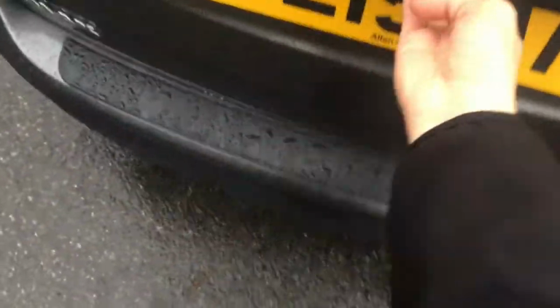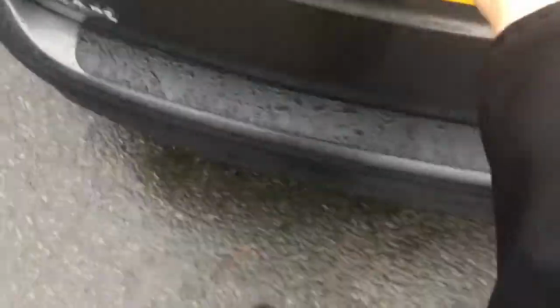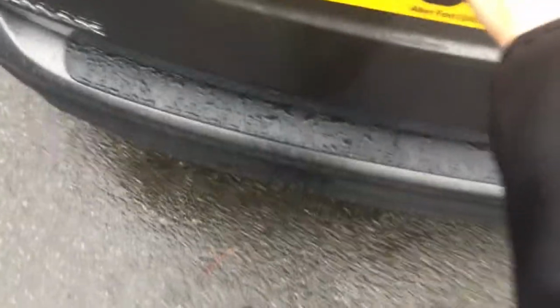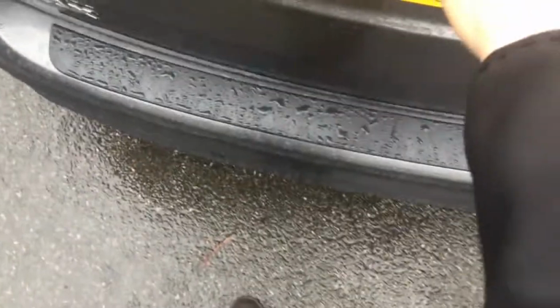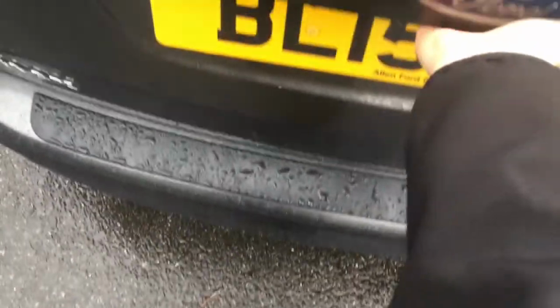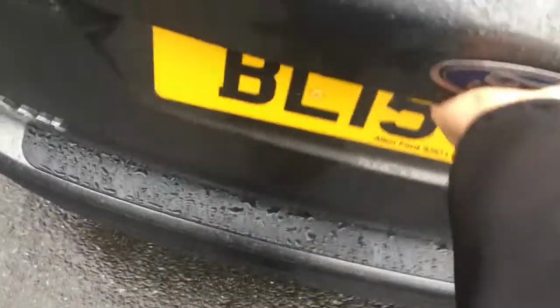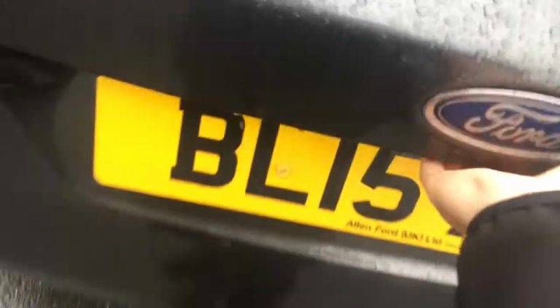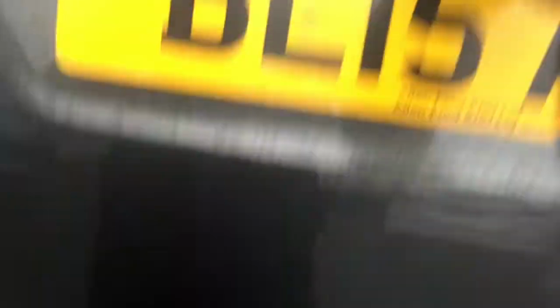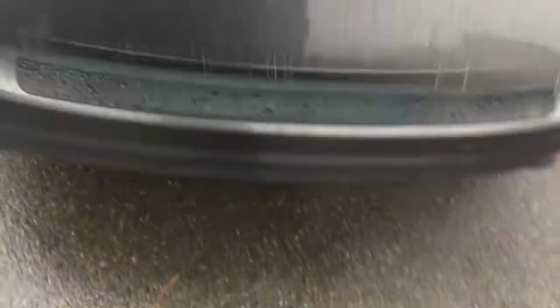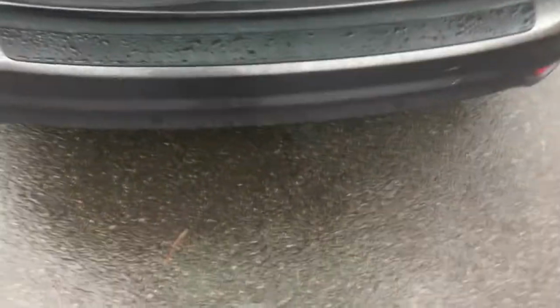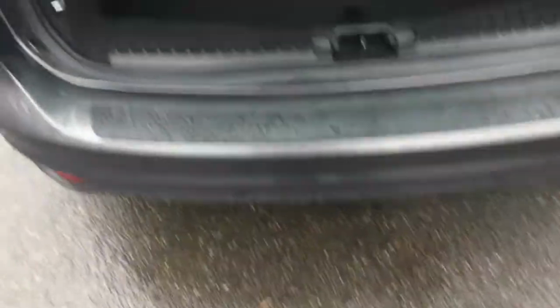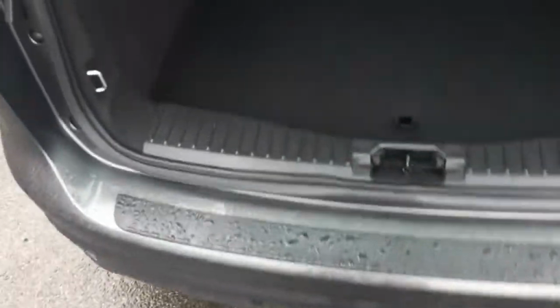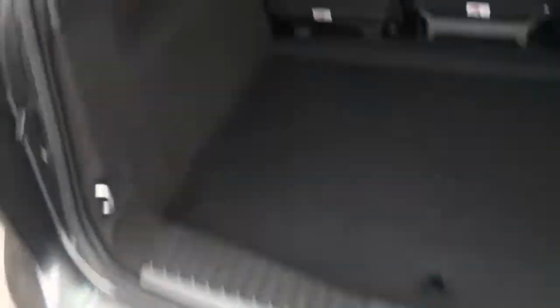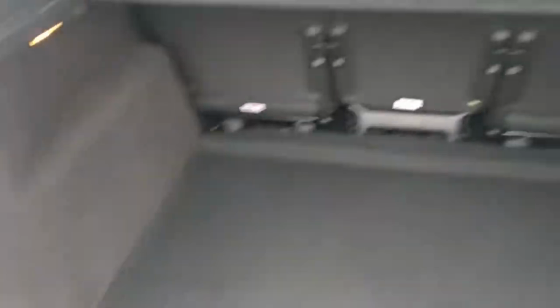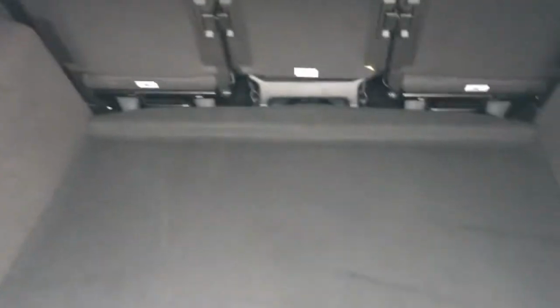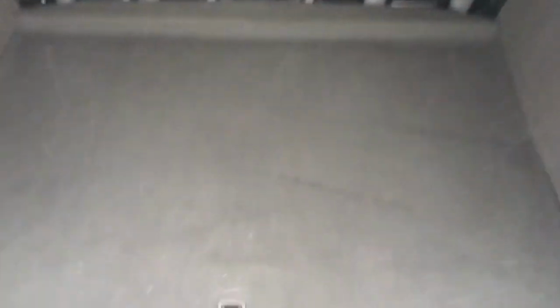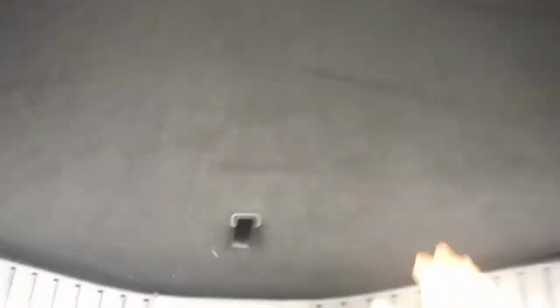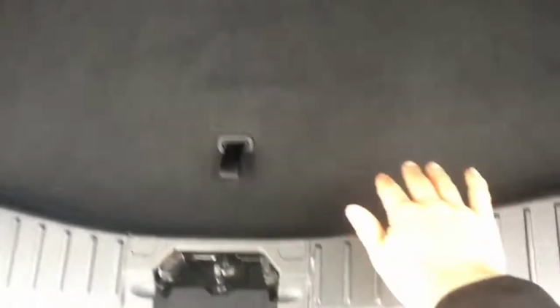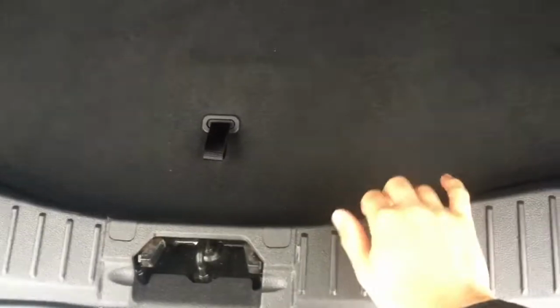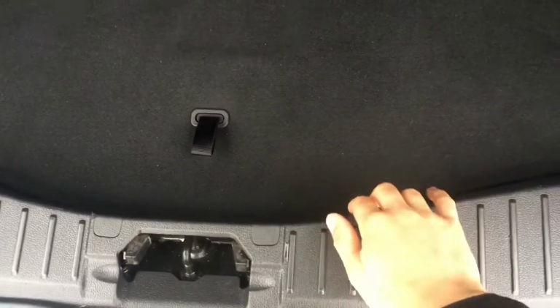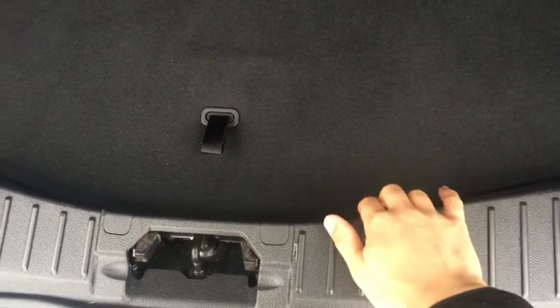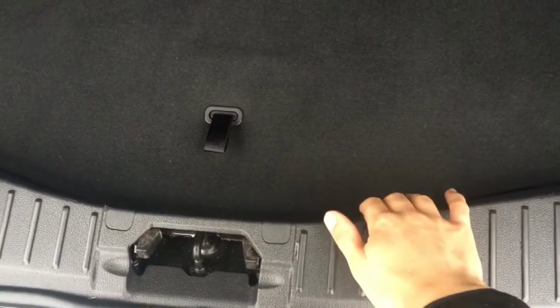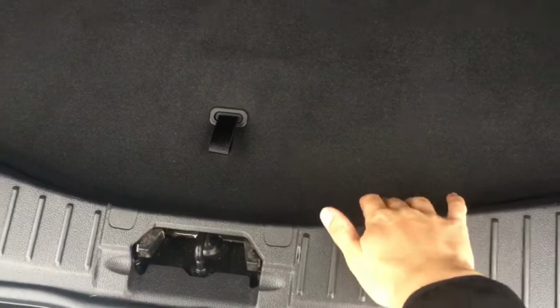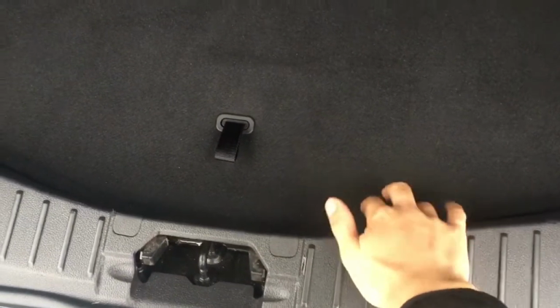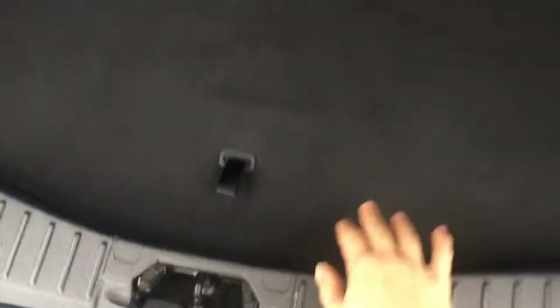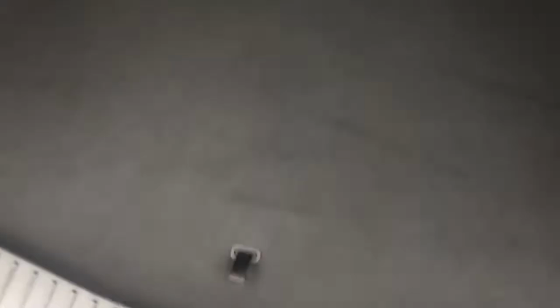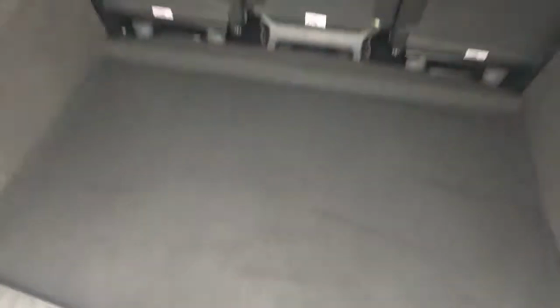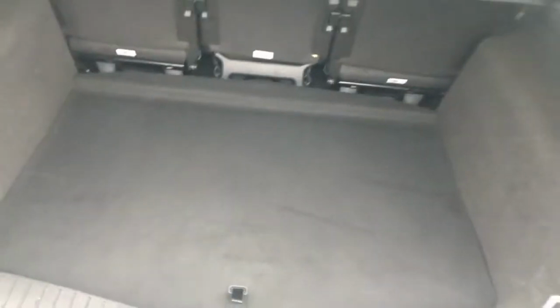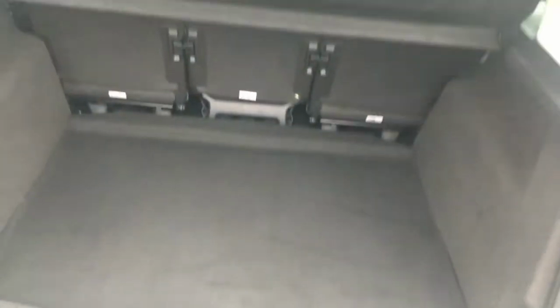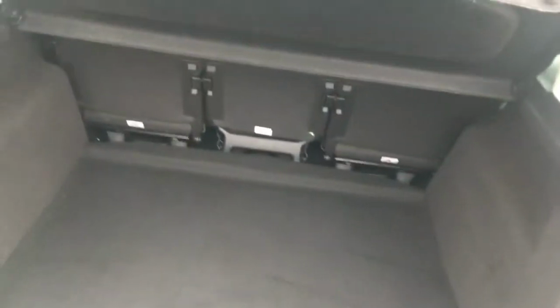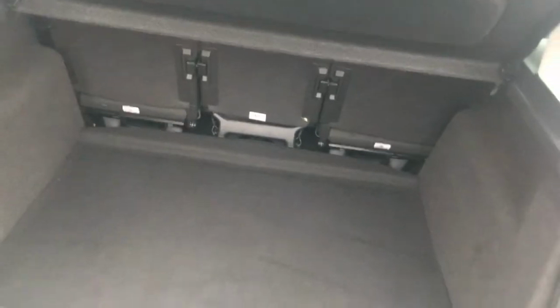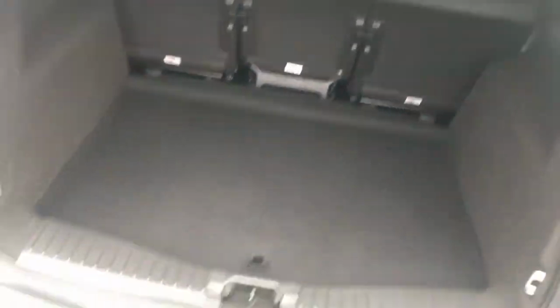We'll have a look at the boot space situation. We've got a really good sized boot and there's not much of a load lip to the boot floor, so it's easy enough to slide in heavier objects.